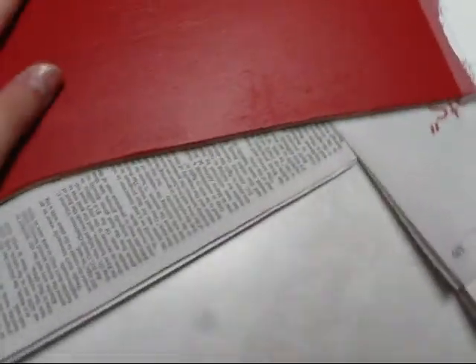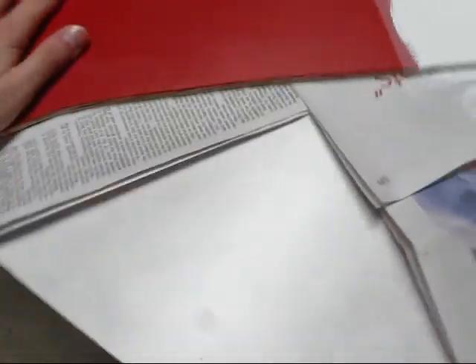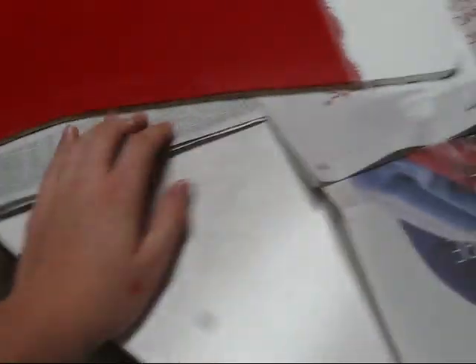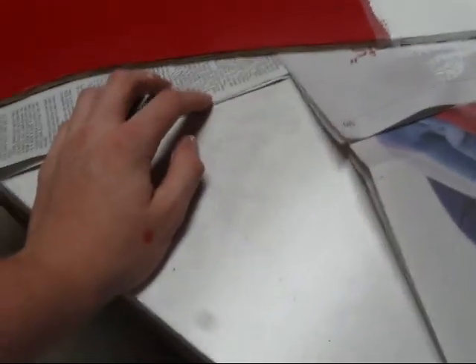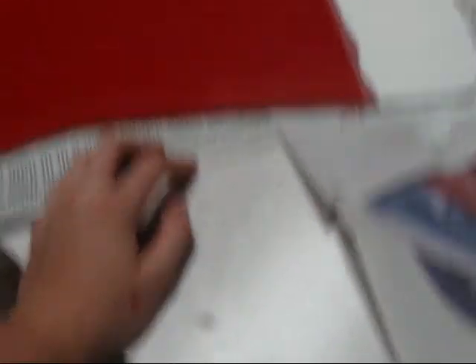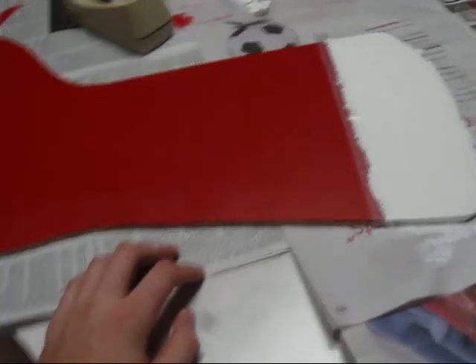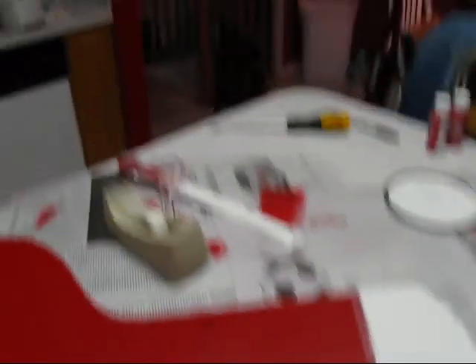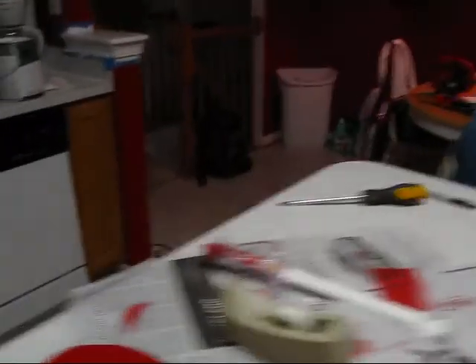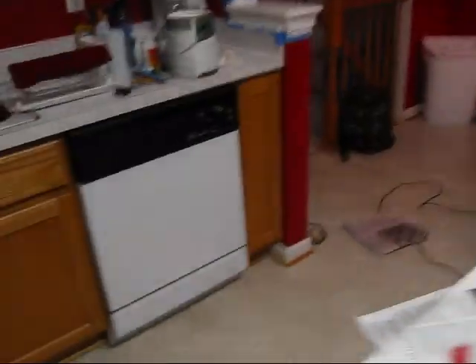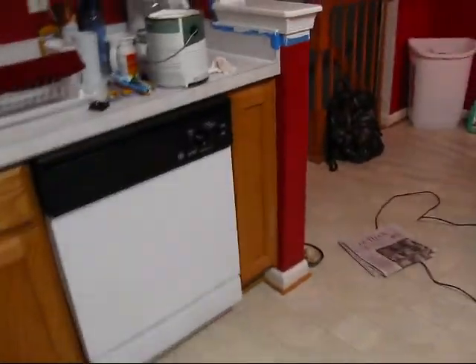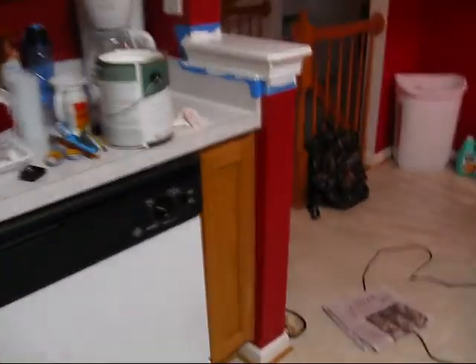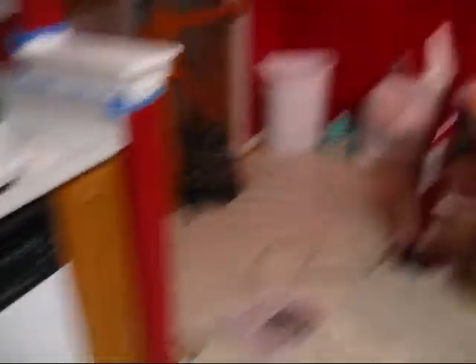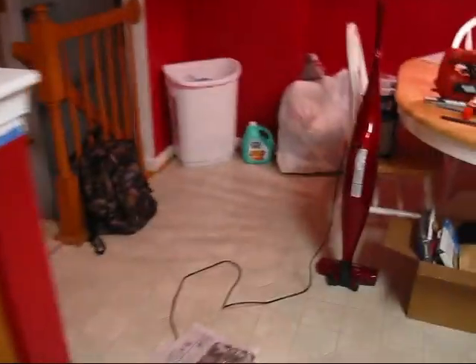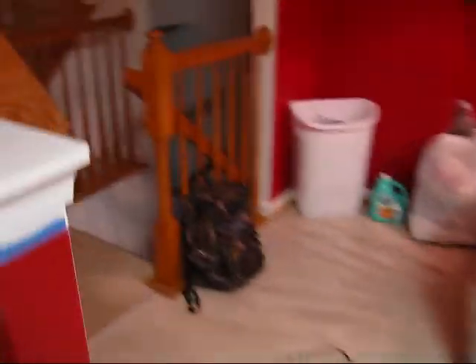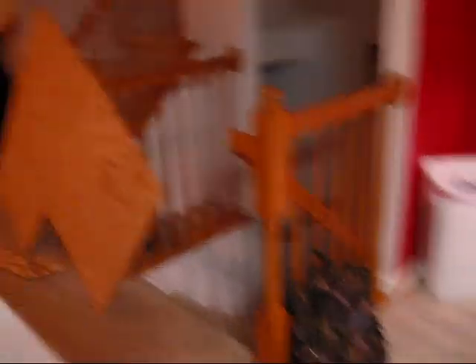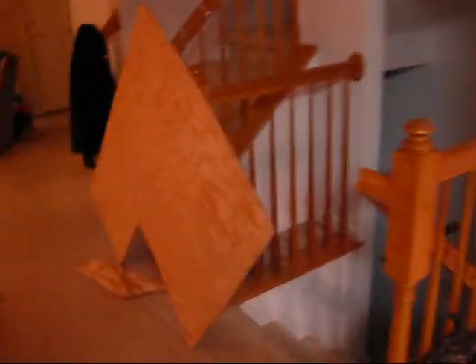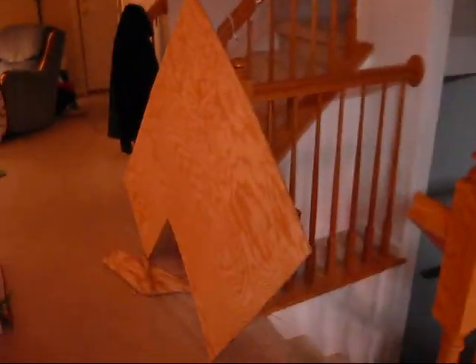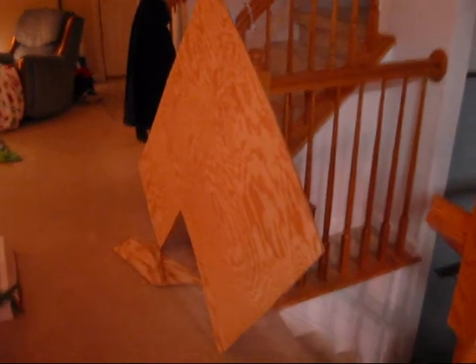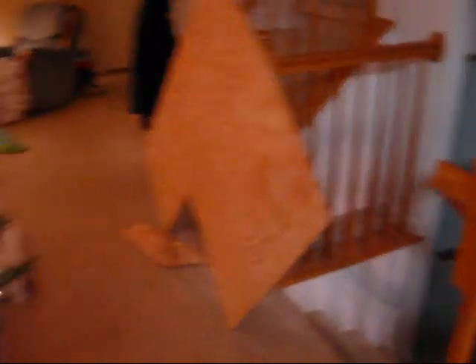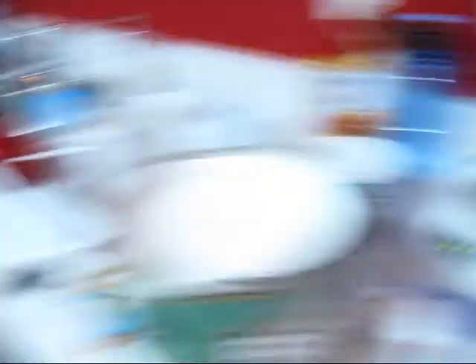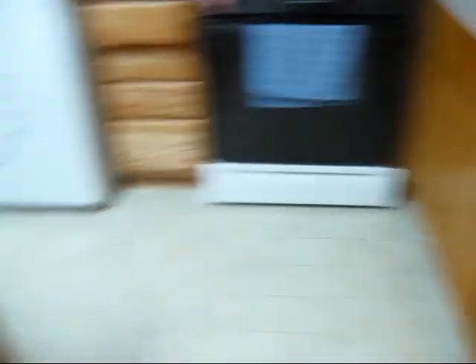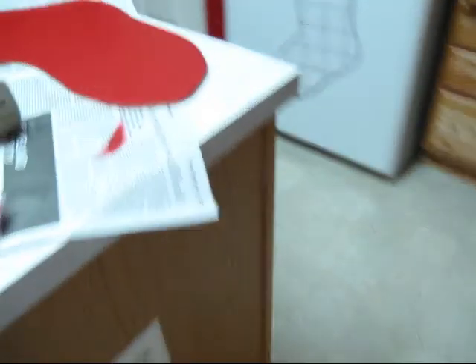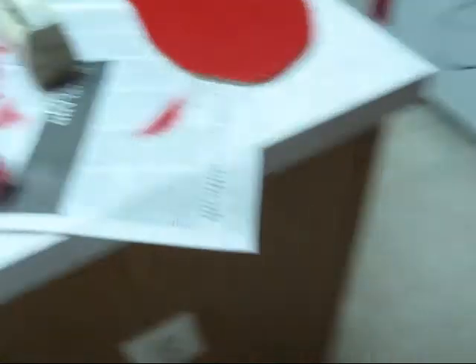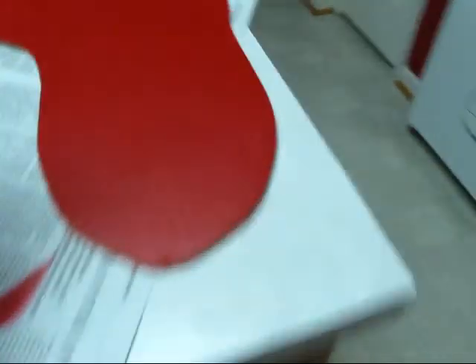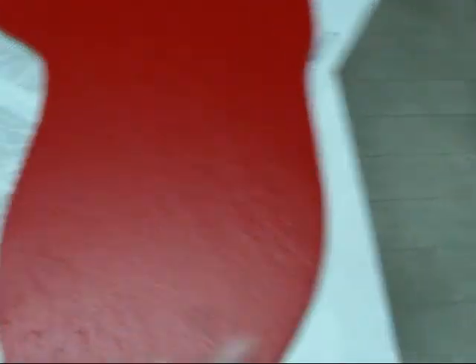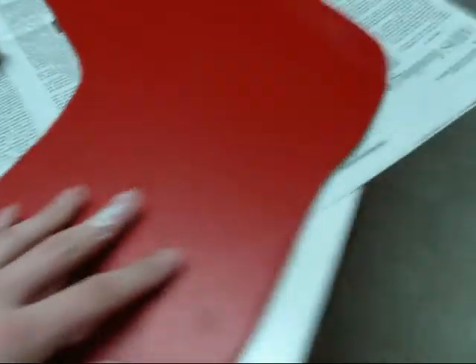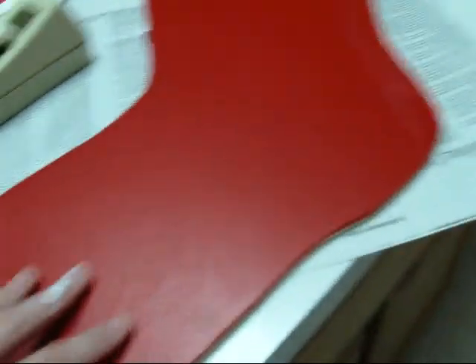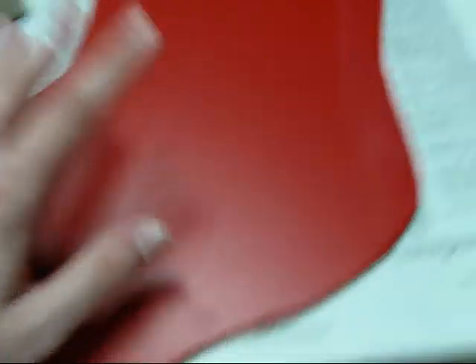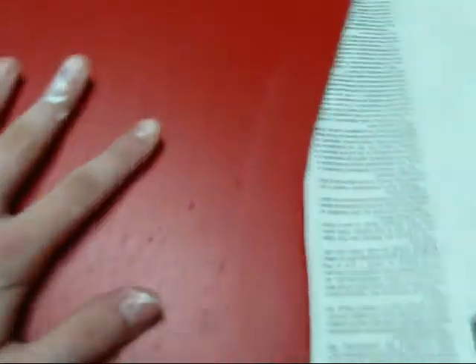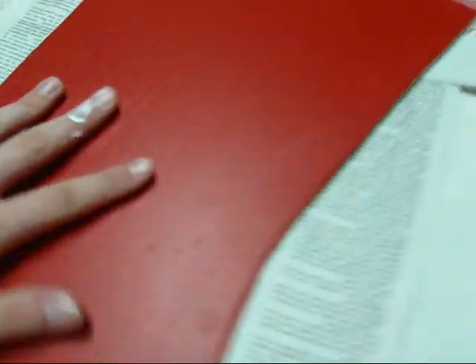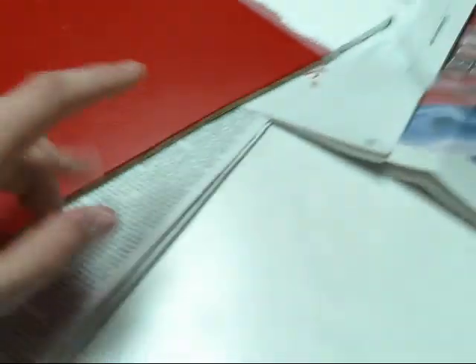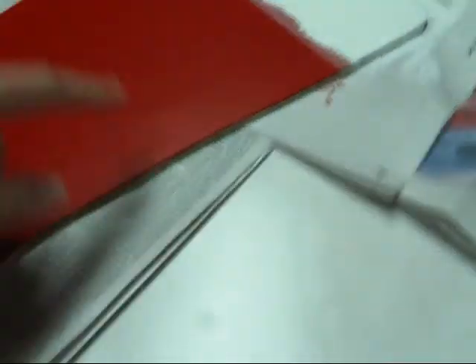Then I got a sheet of 1/4 inch plywood, cut that out, used a jigsaw, then sanded it off, used 100 grit sandpaper.